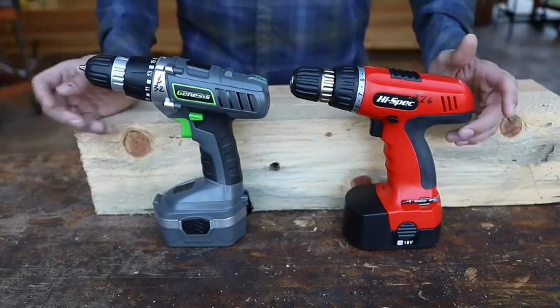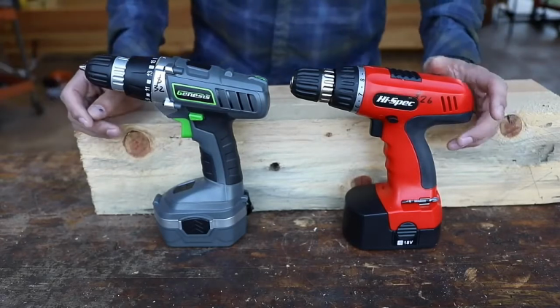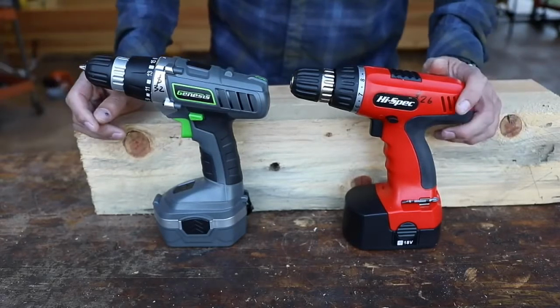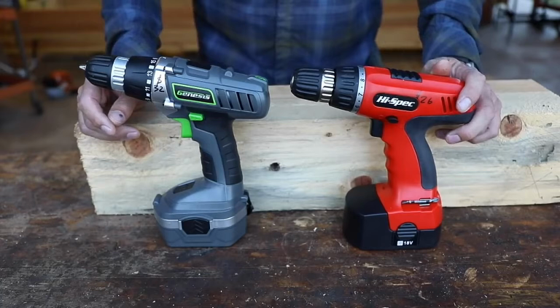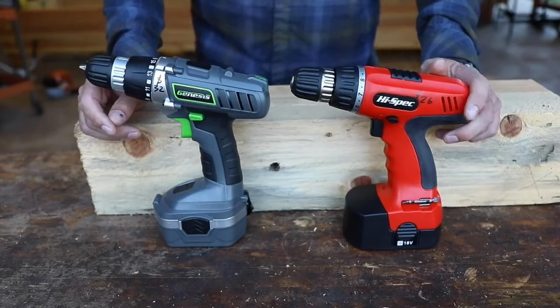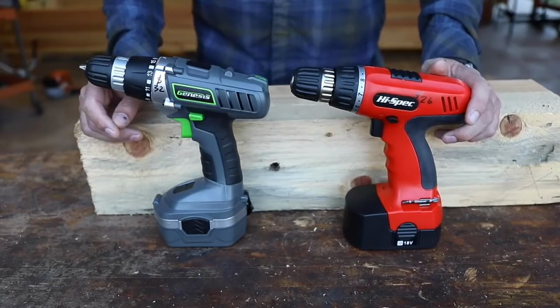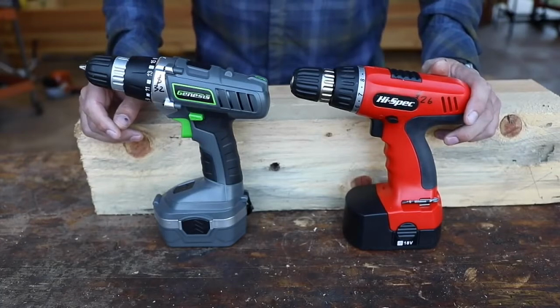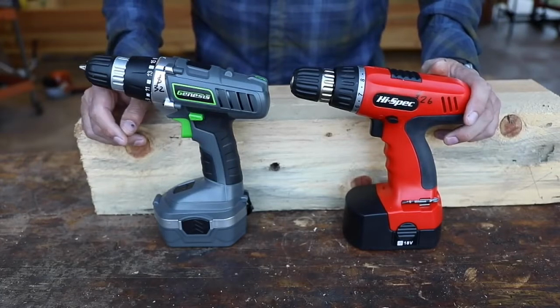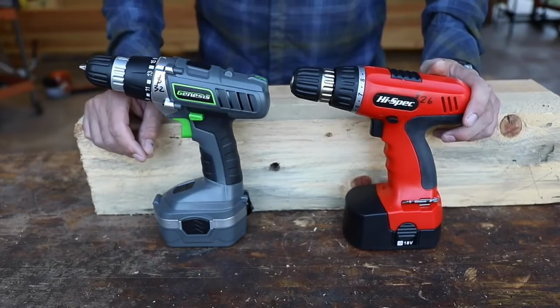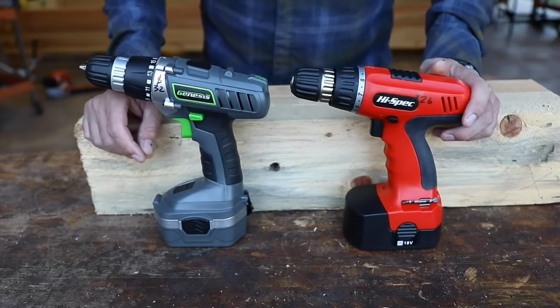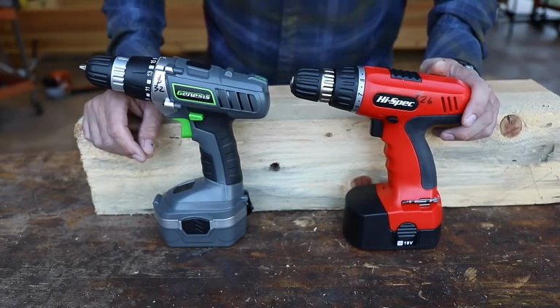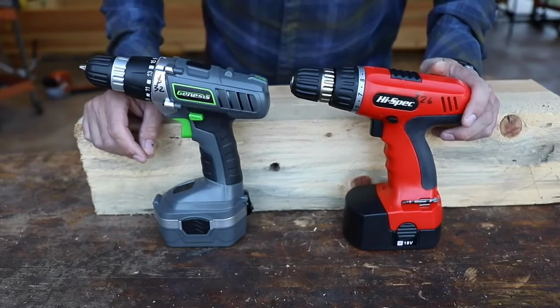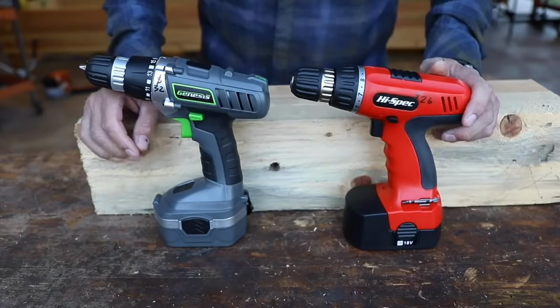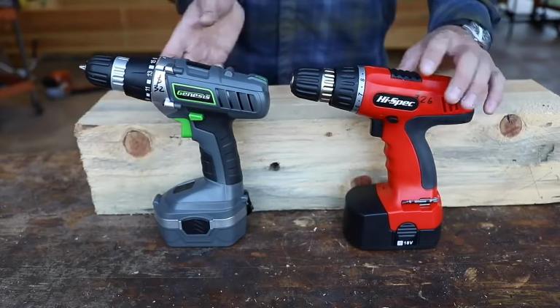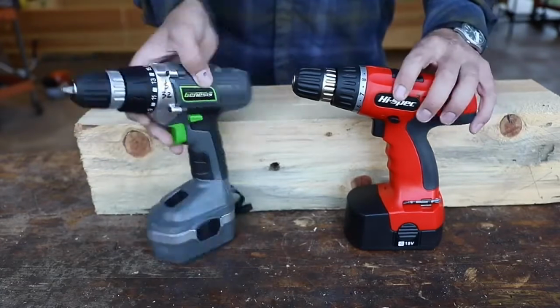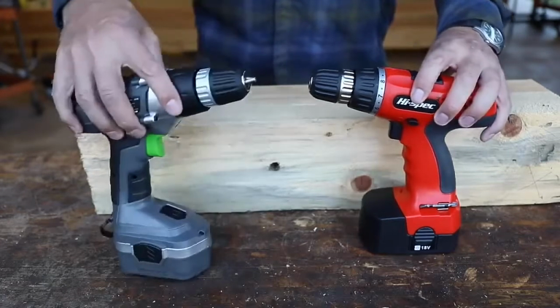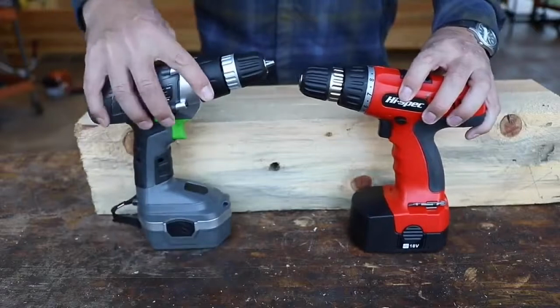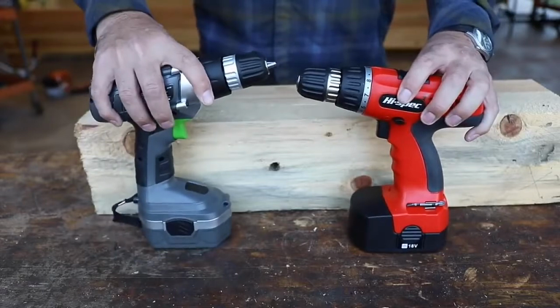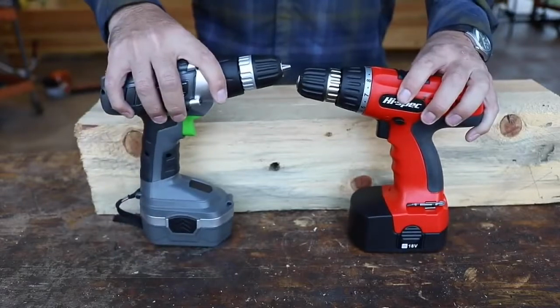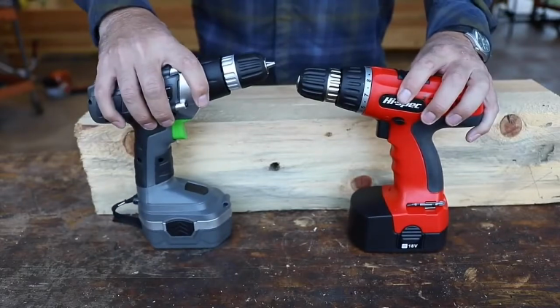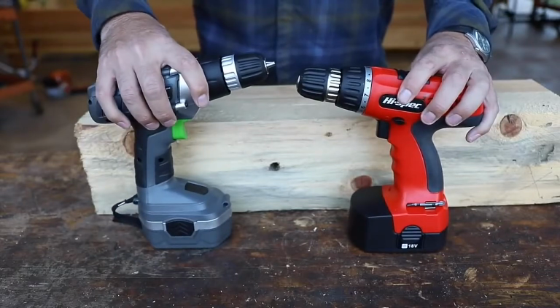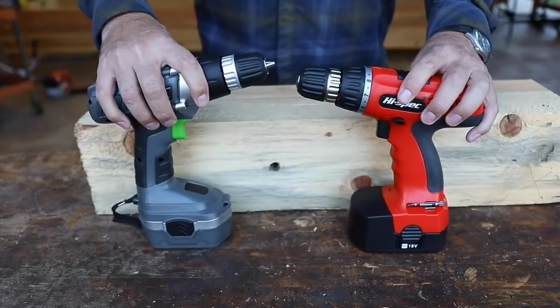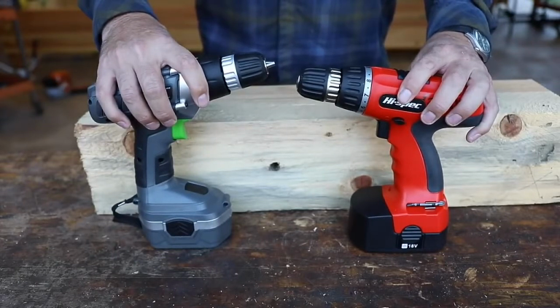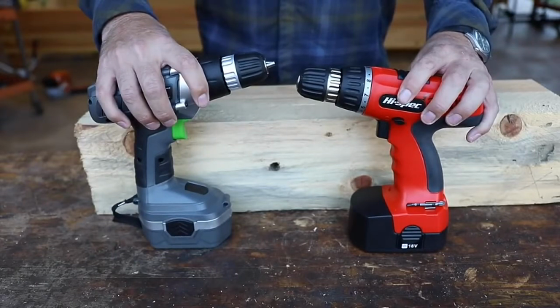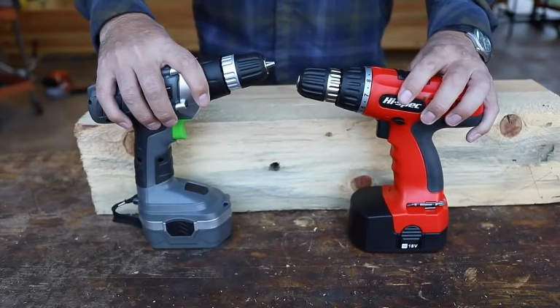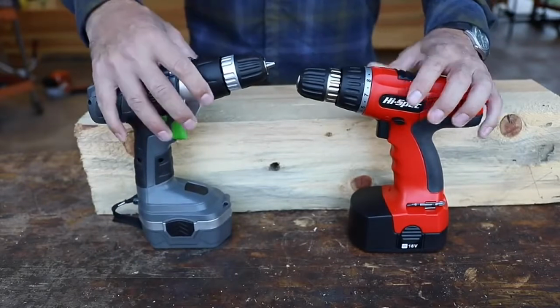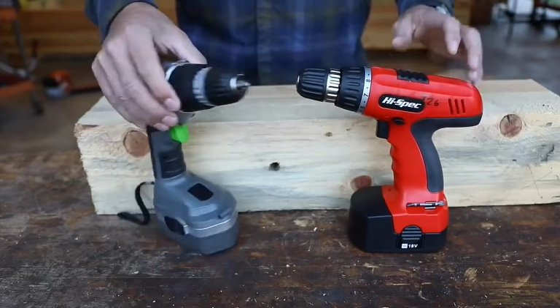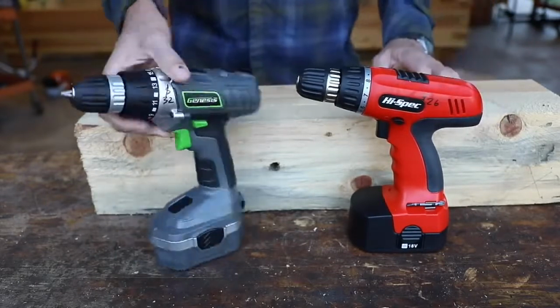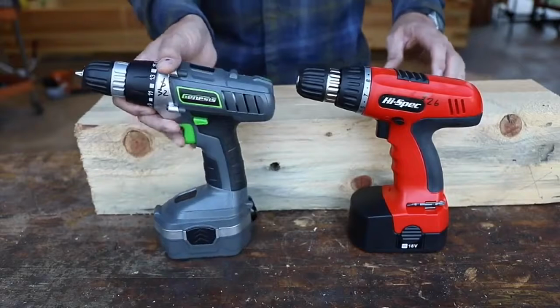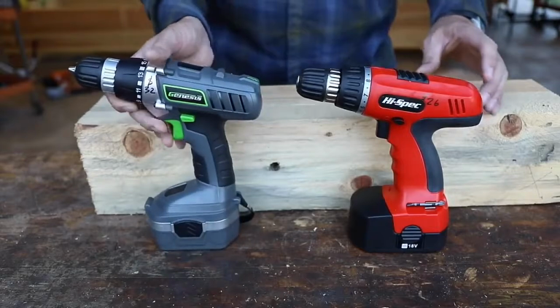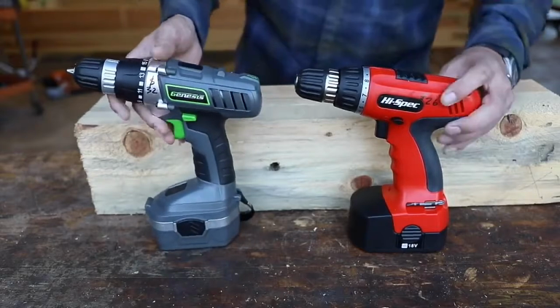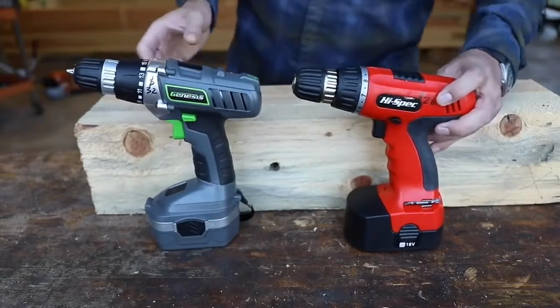We're going to do a series of three tests. We'll do a drilling test, put them to their paces, then a drop test, and then we'll go head-to-head and run them until one of them dies. We'll see what happens.